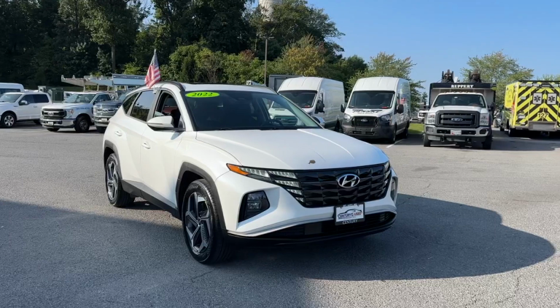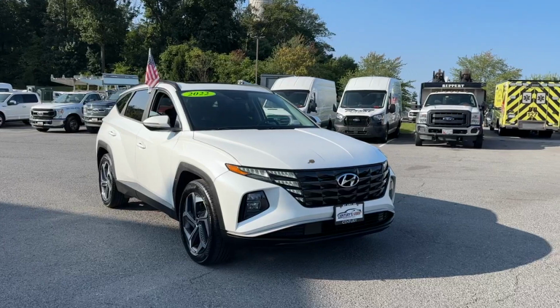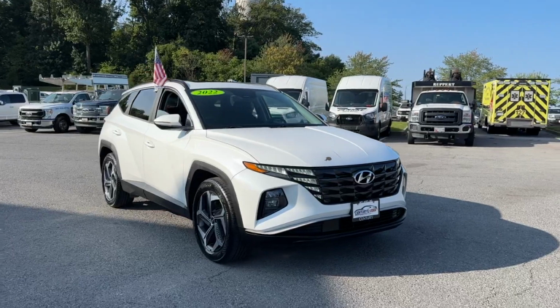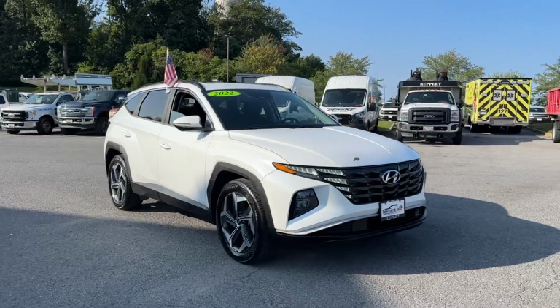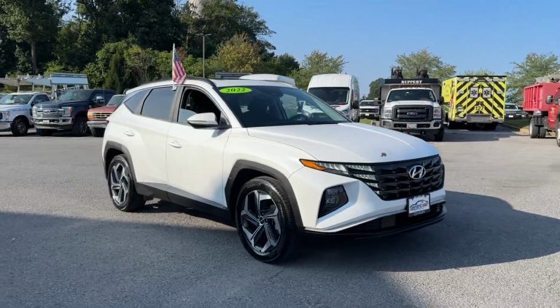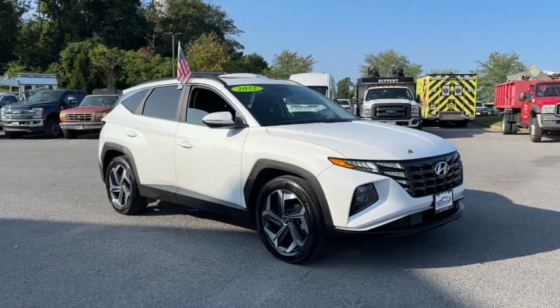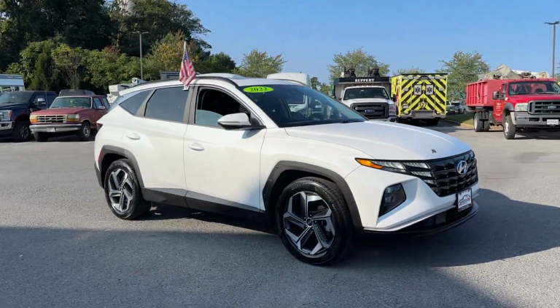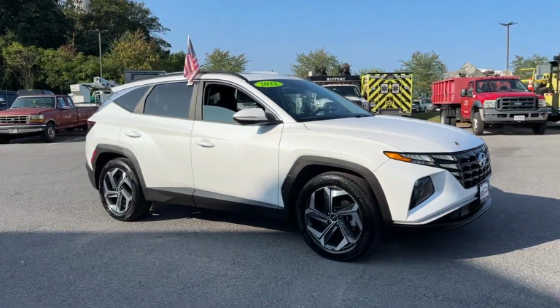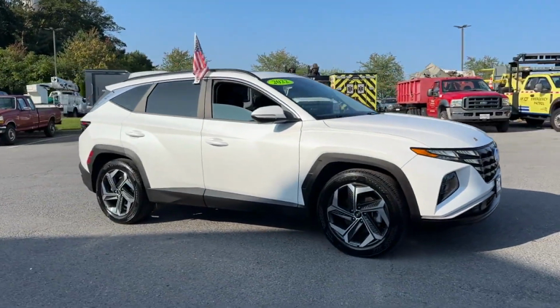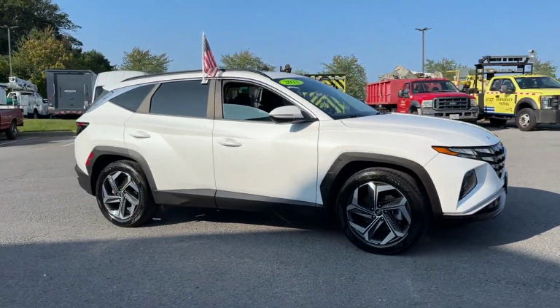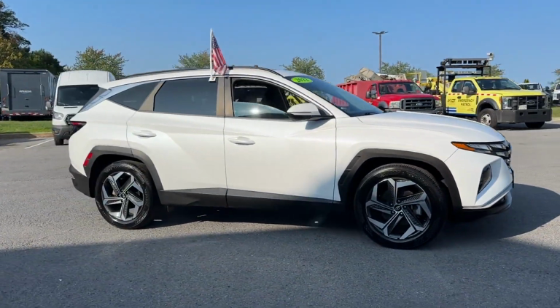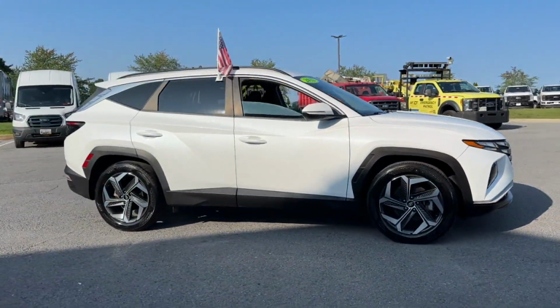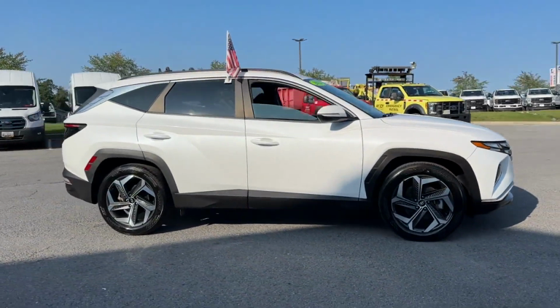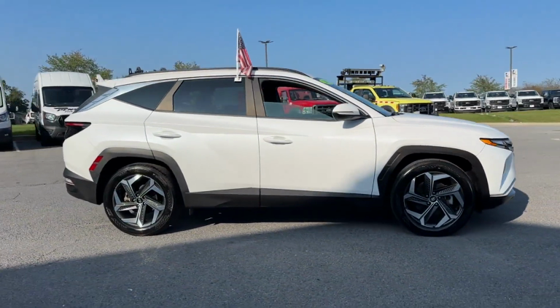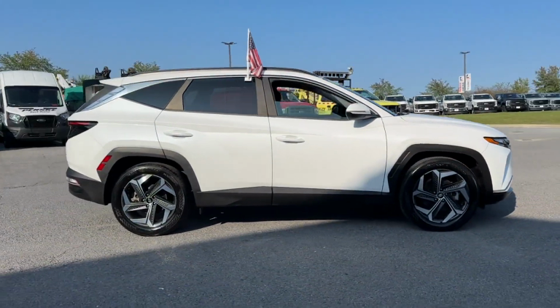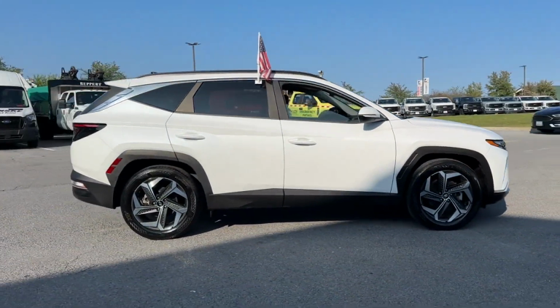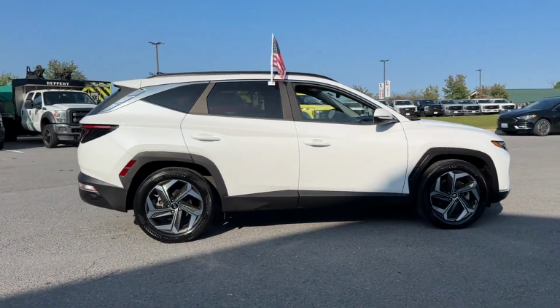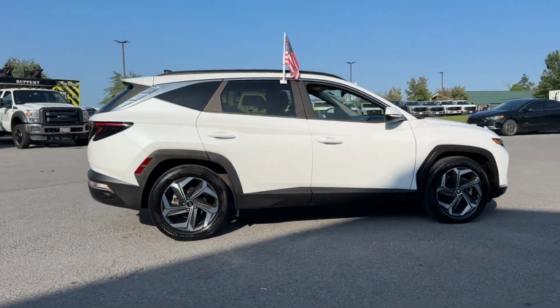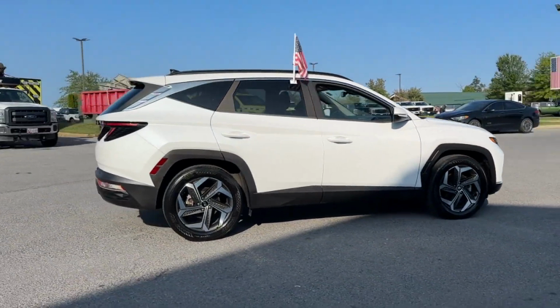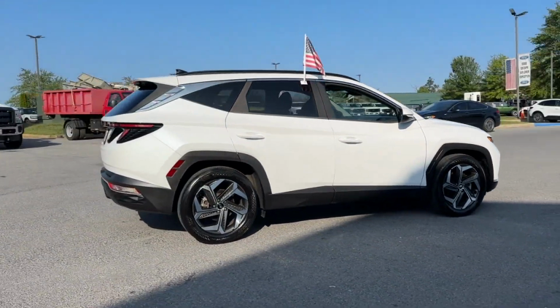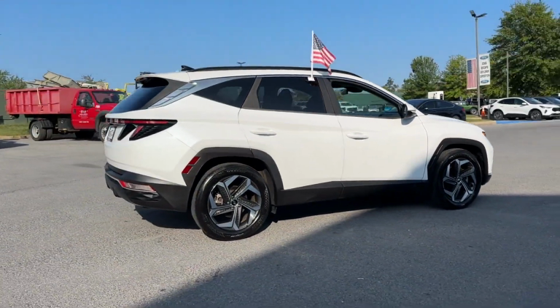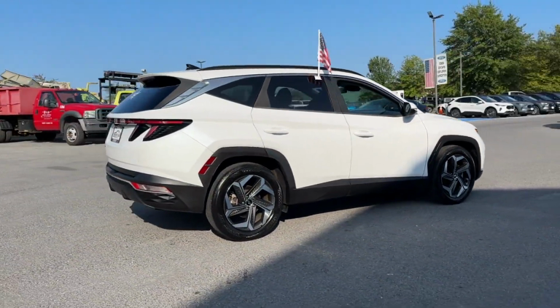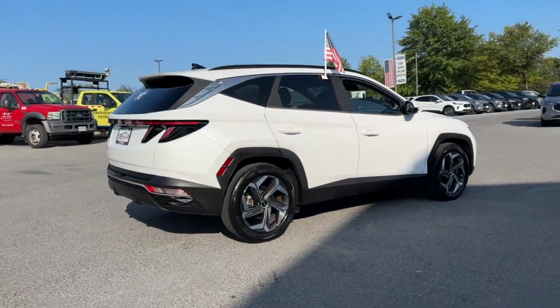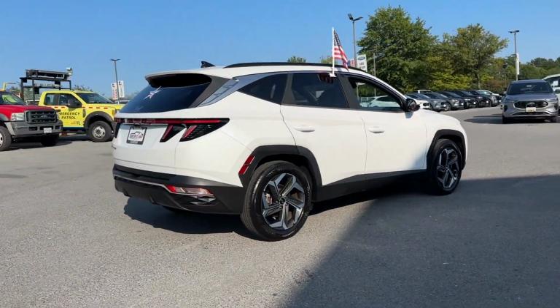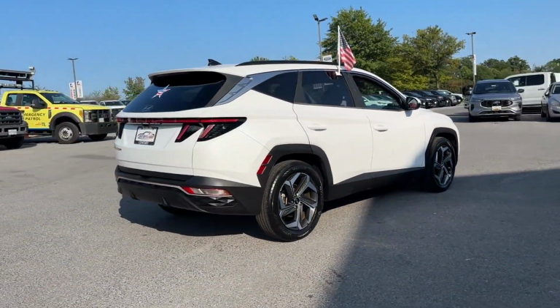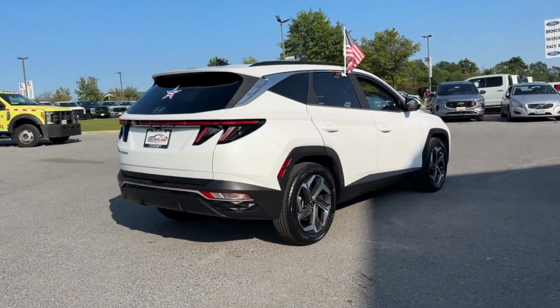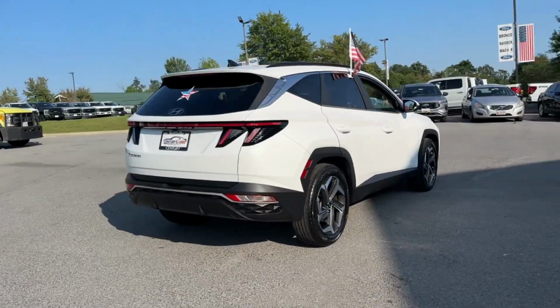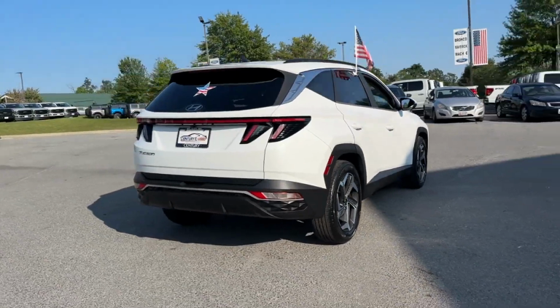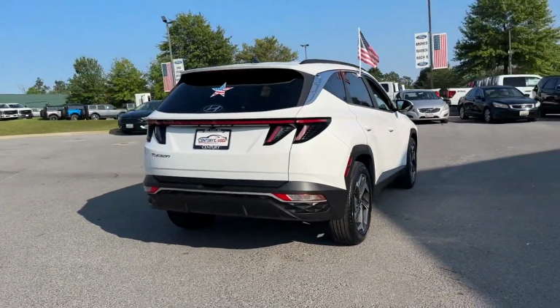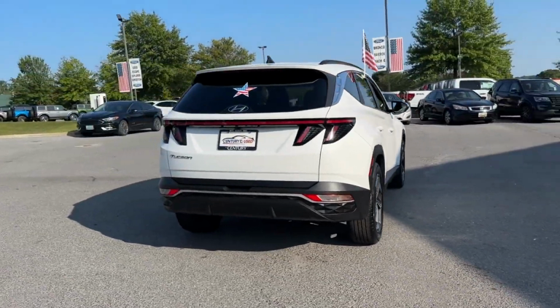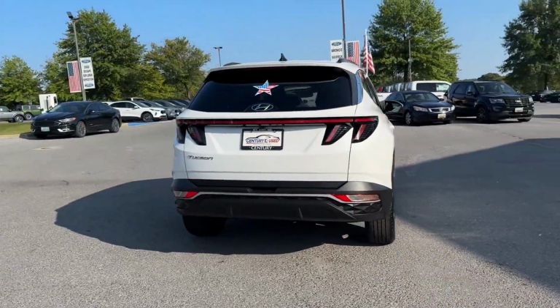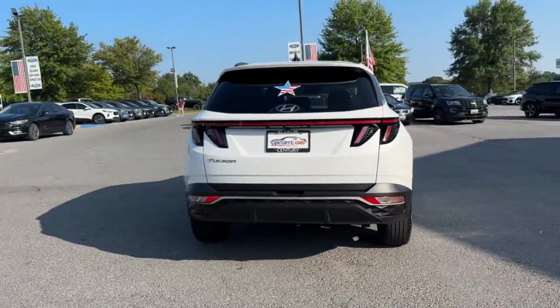2022 Hyundai Tucson. With less than 30,000 miles on the odometer, this SUV offers space as well as power and performance.